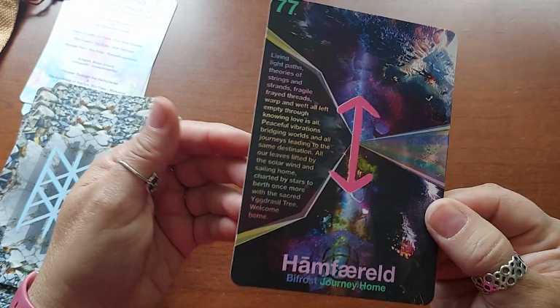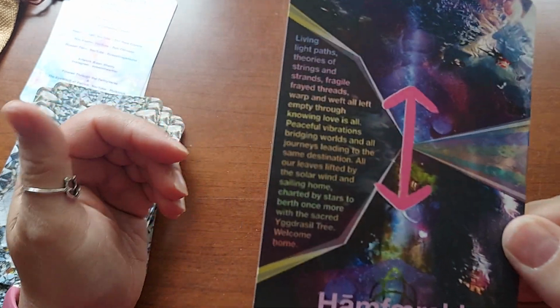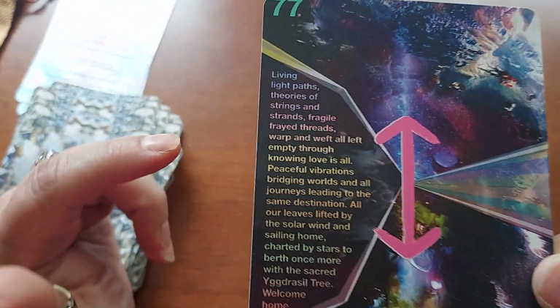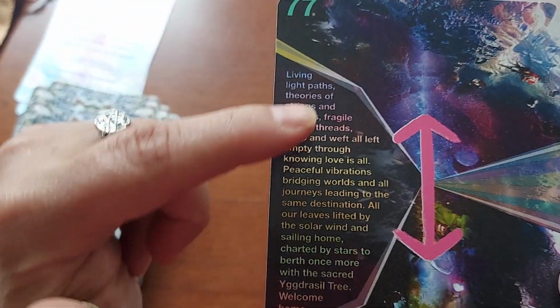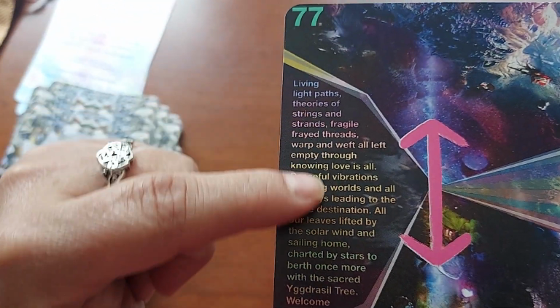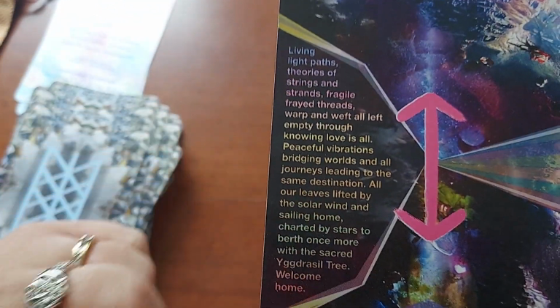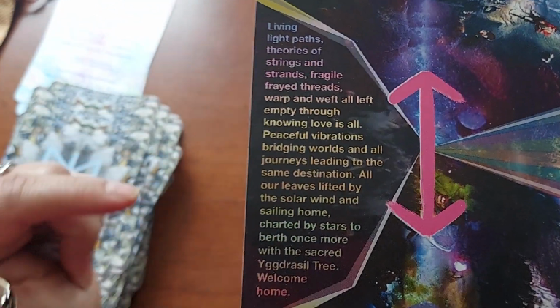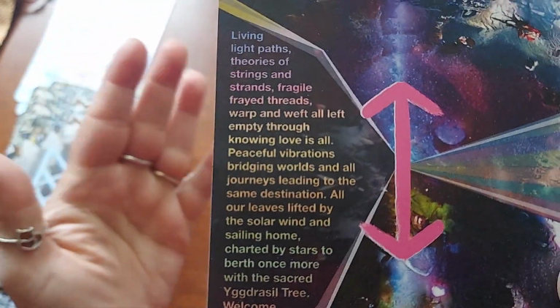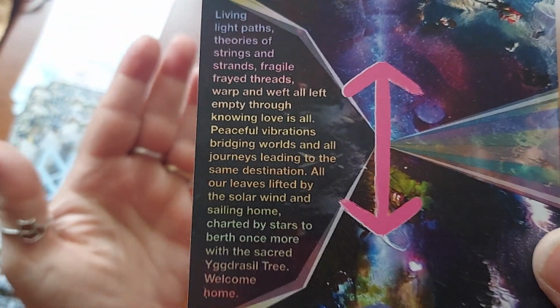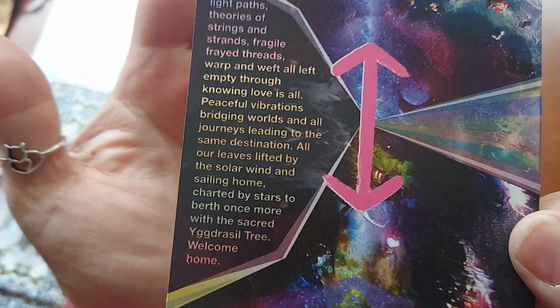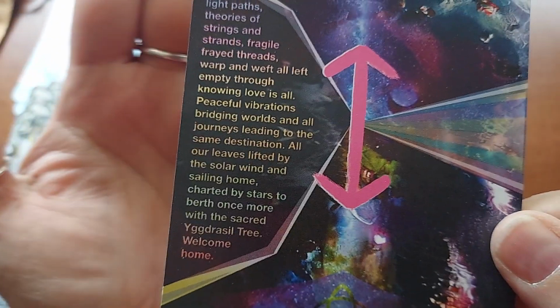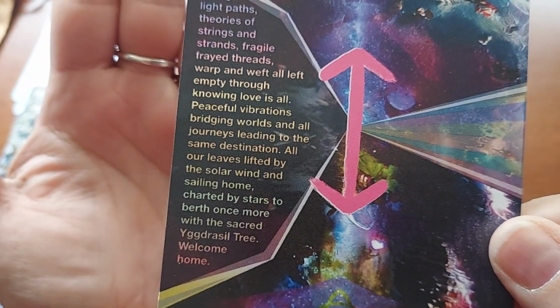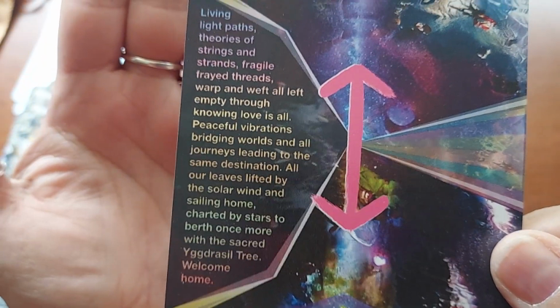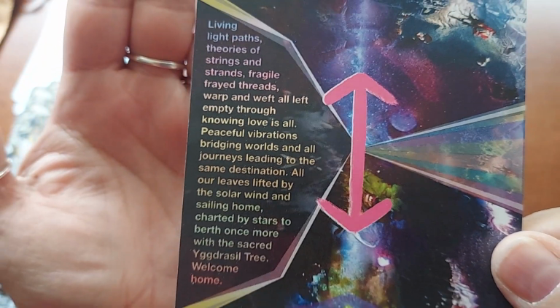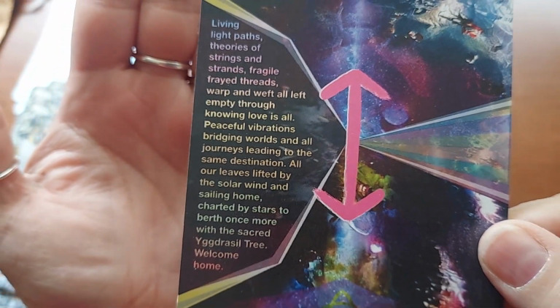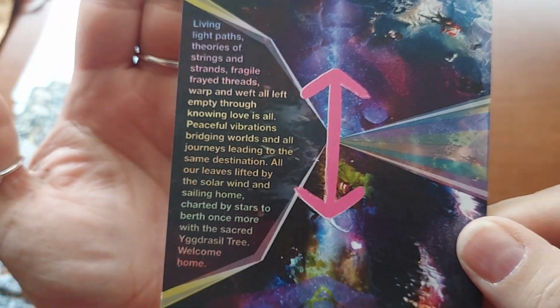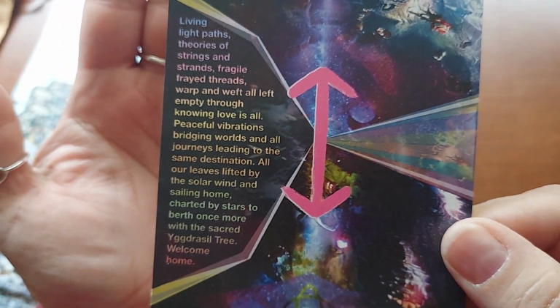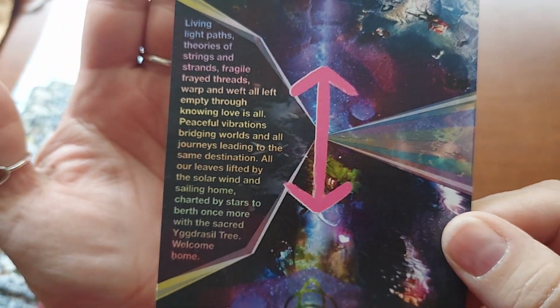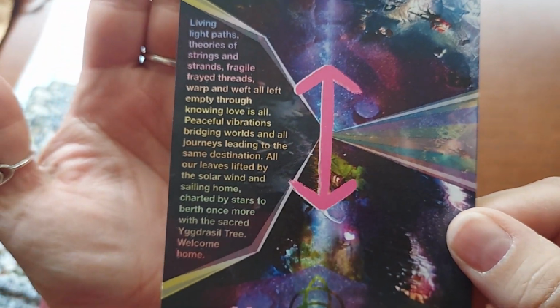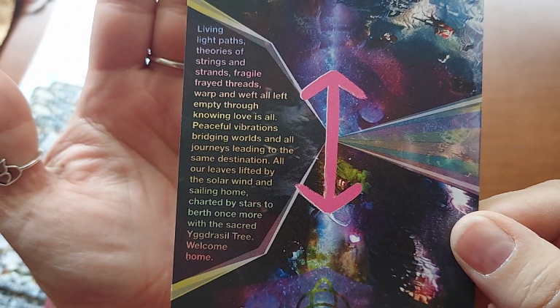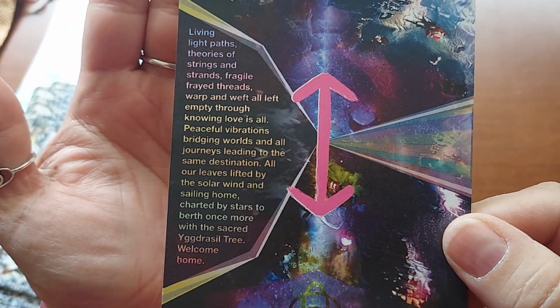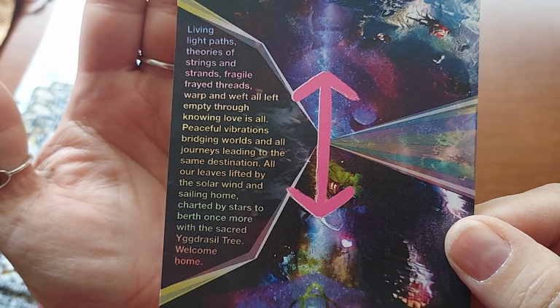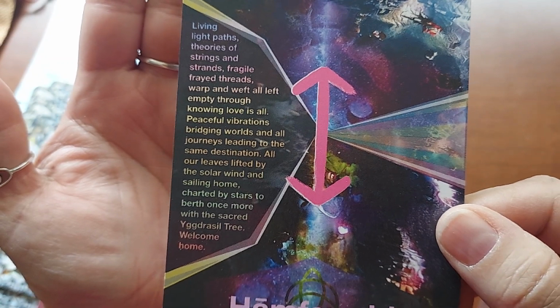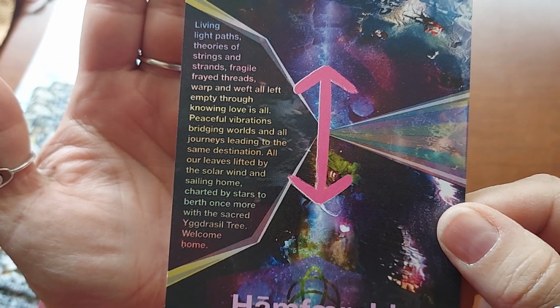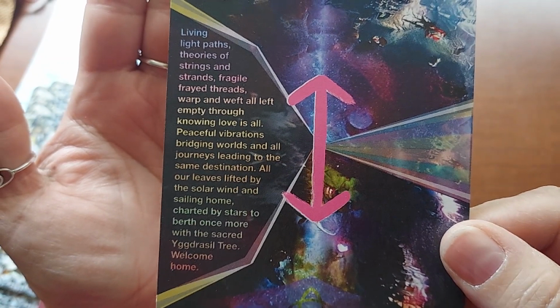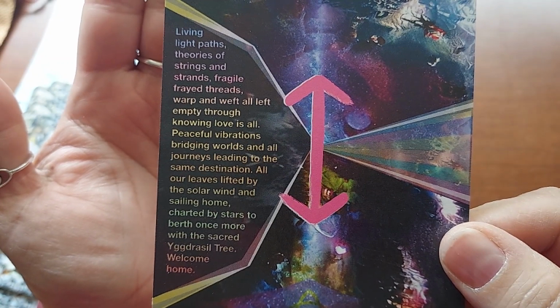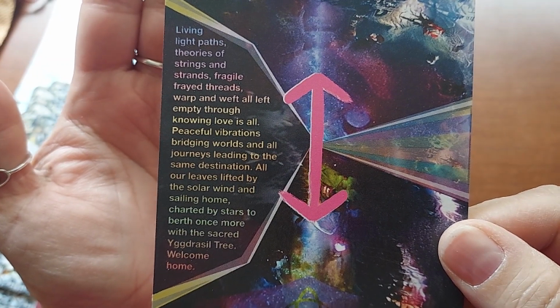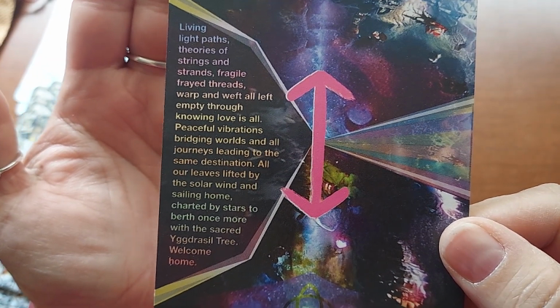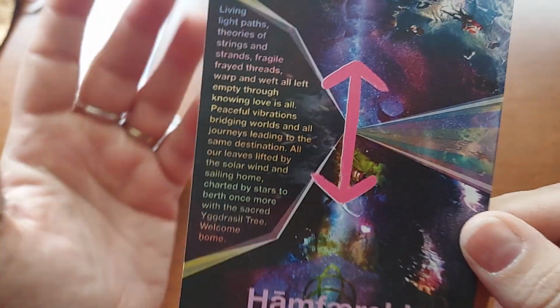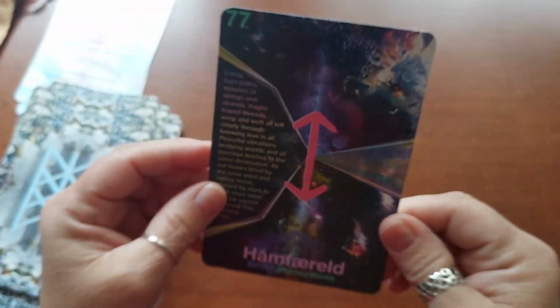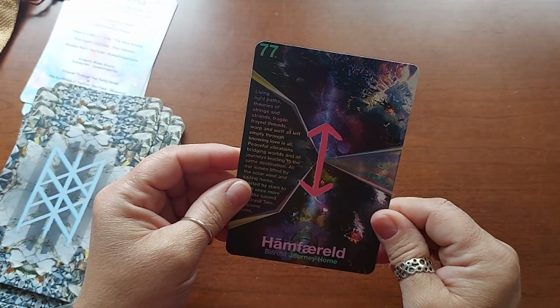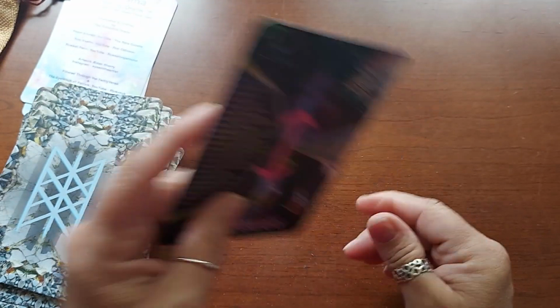Can you see it's all like rainbow colors? It's hard to get it to focus but it's really interesting, all those rainbow colors.